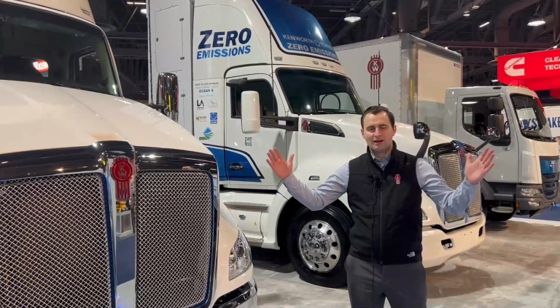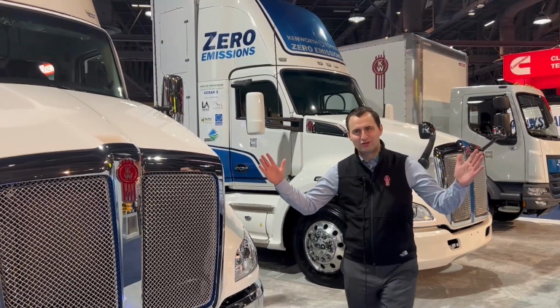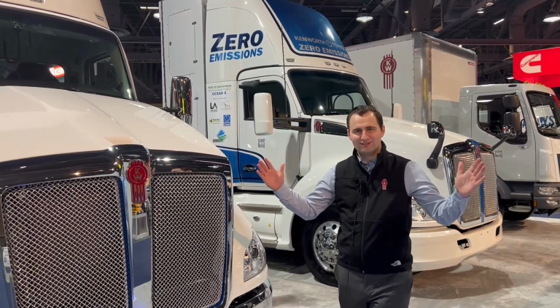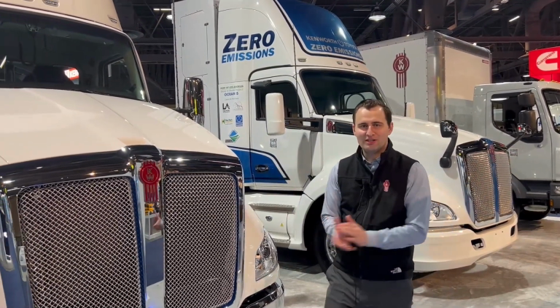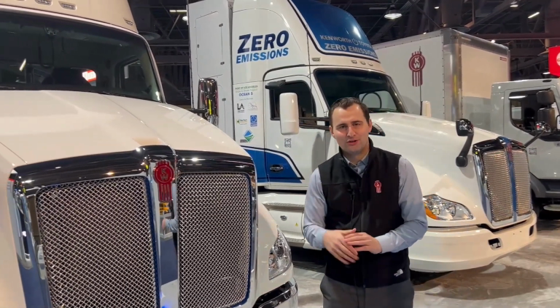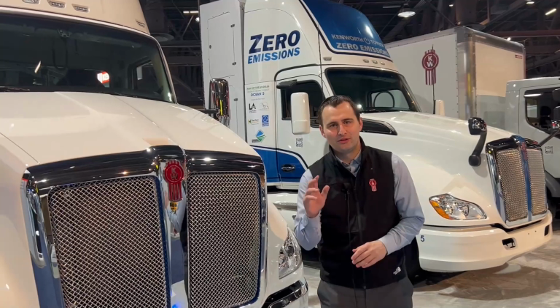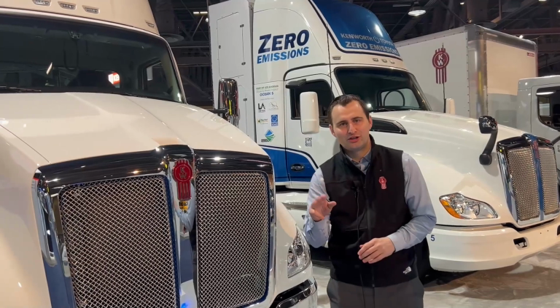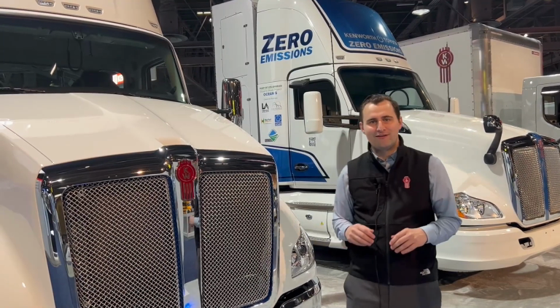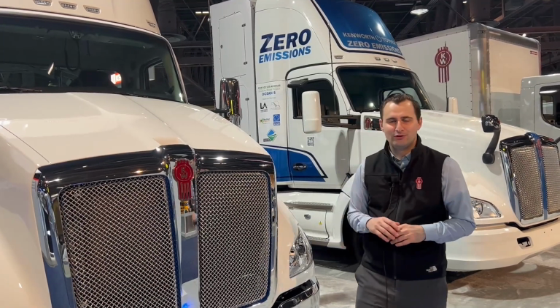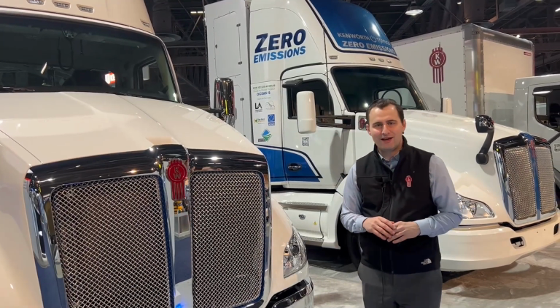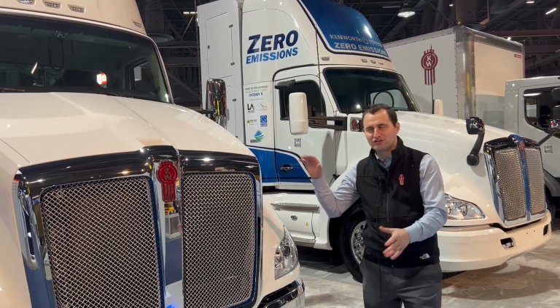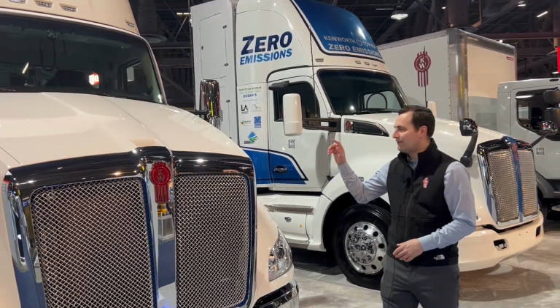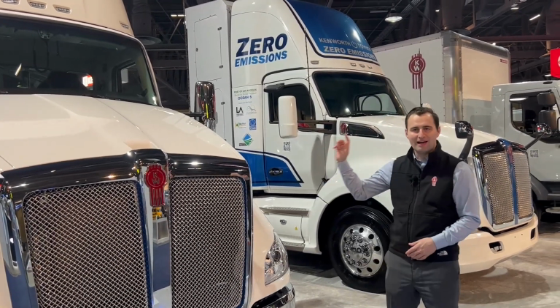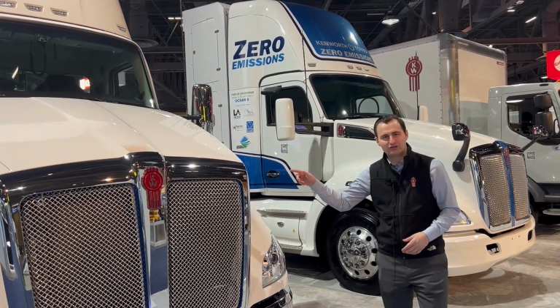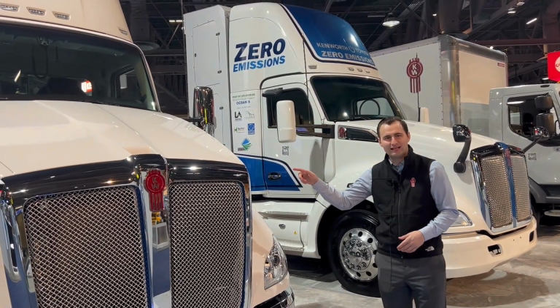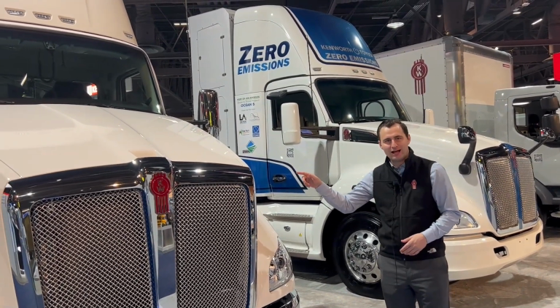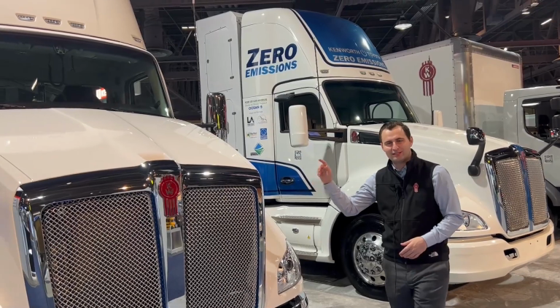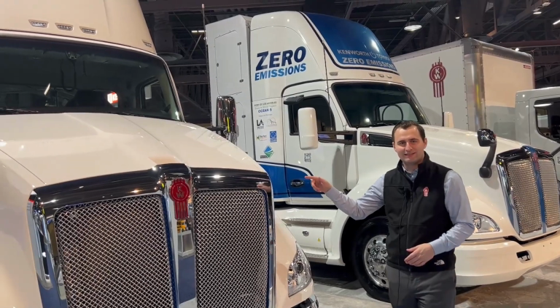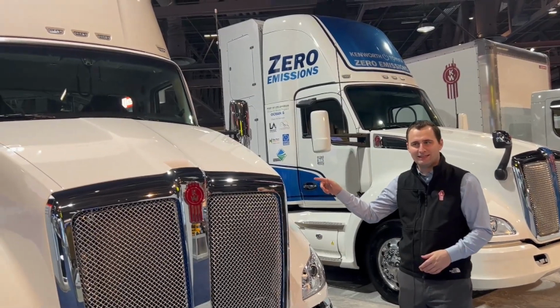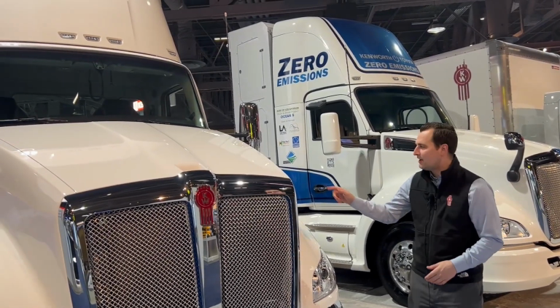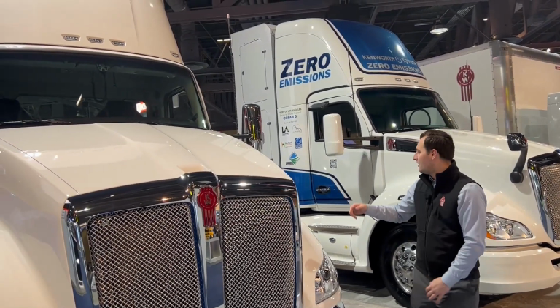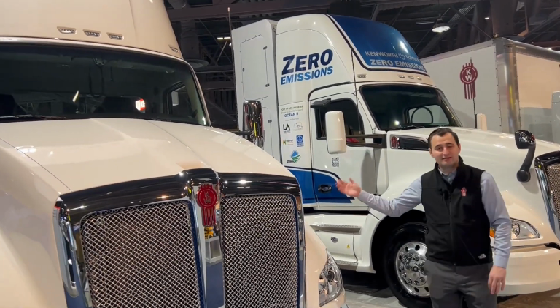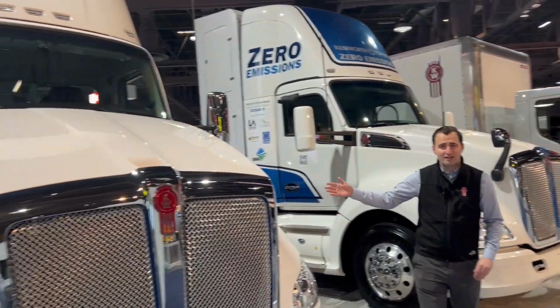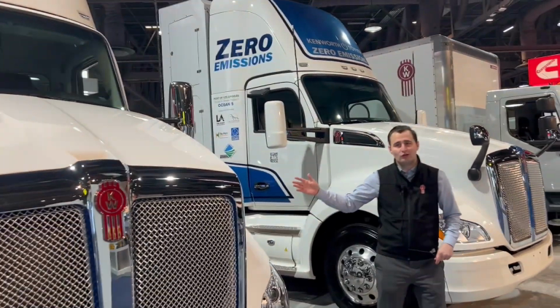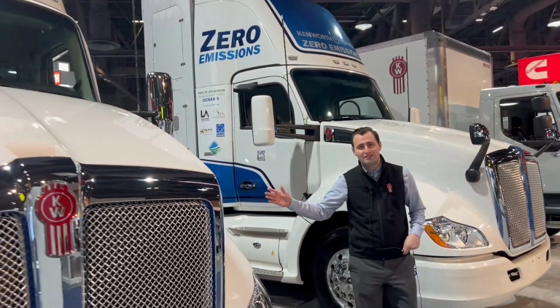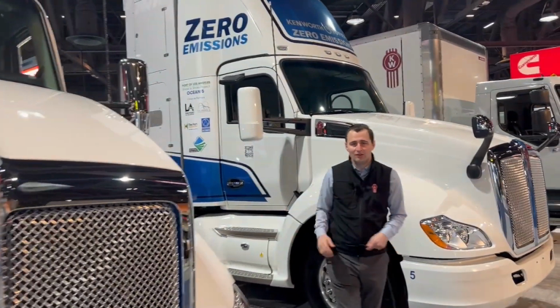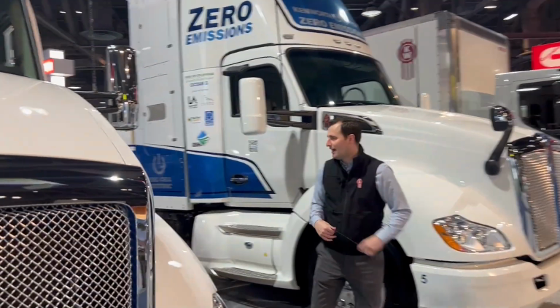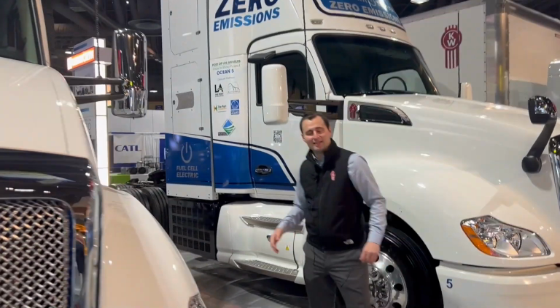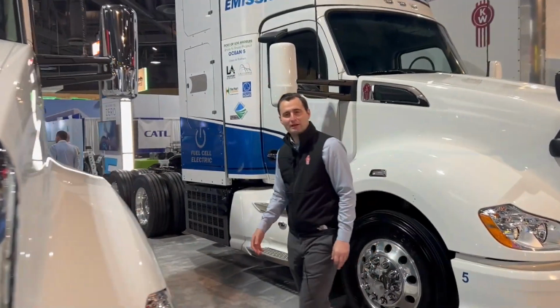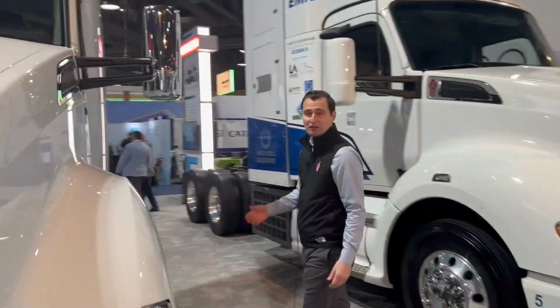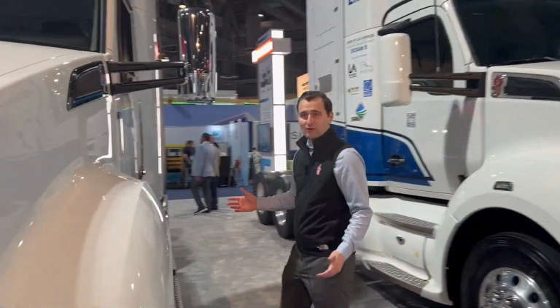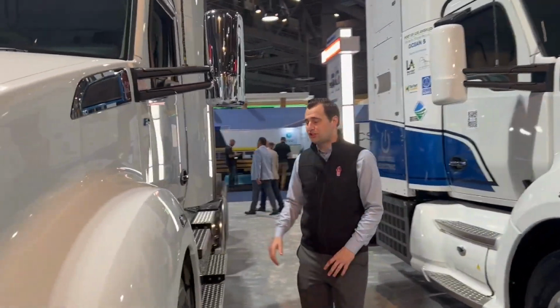Kenworth is driving to zero emissions, and we're doing it with the three trucks we have in the booth today. First up, we have our battery electric Class 8 tractor, the T680E. This has a range of 150 miles and takes 3.3 hours to recharge.